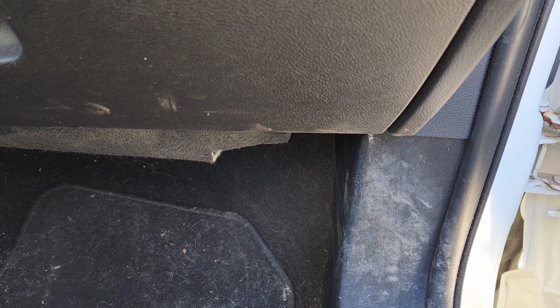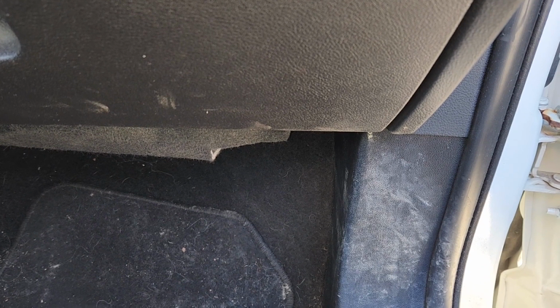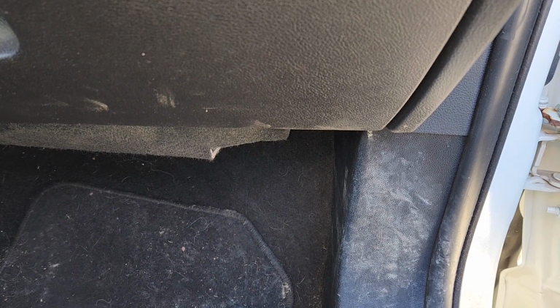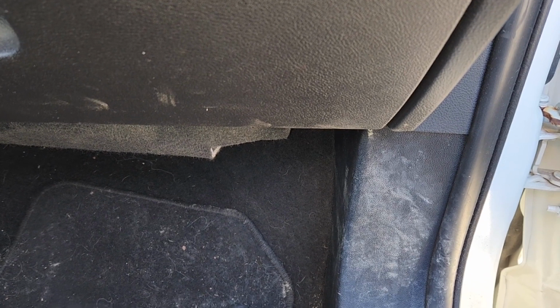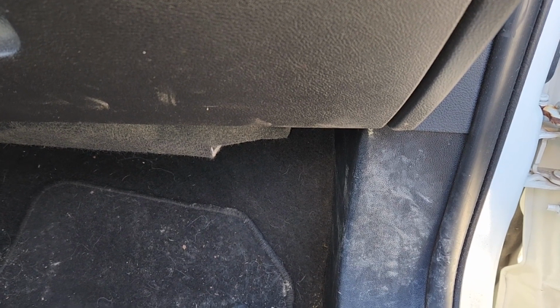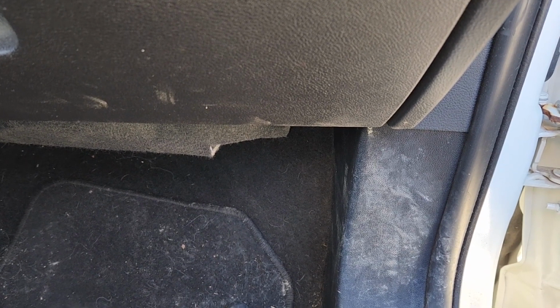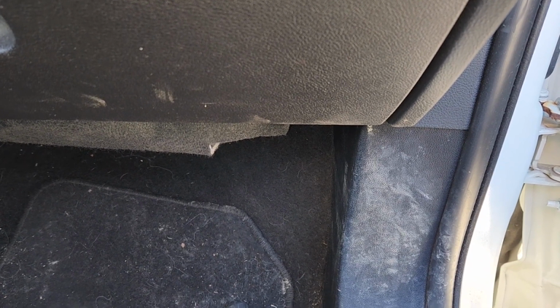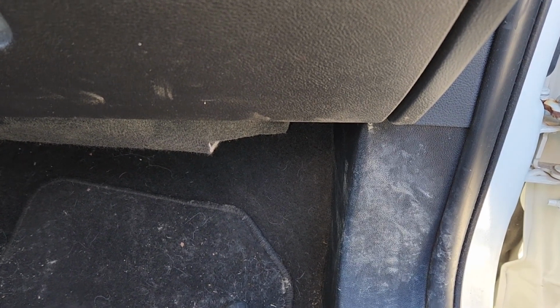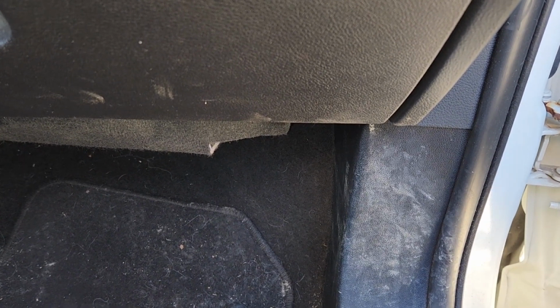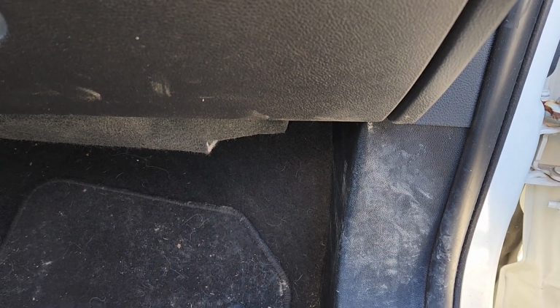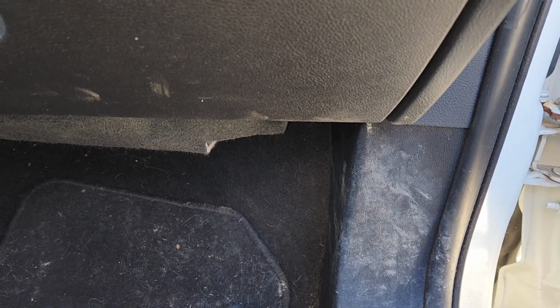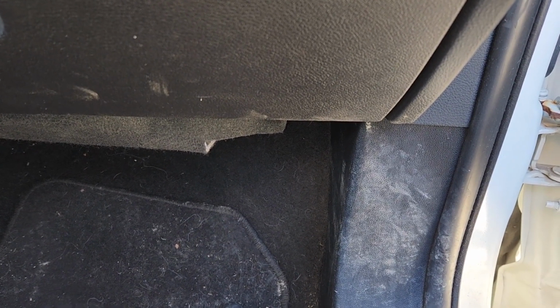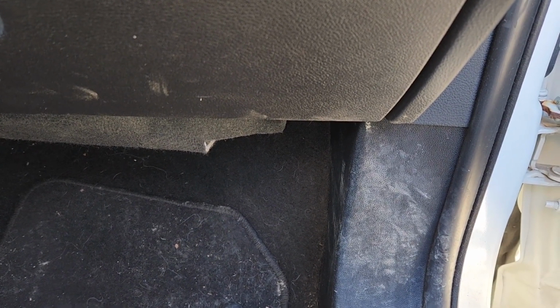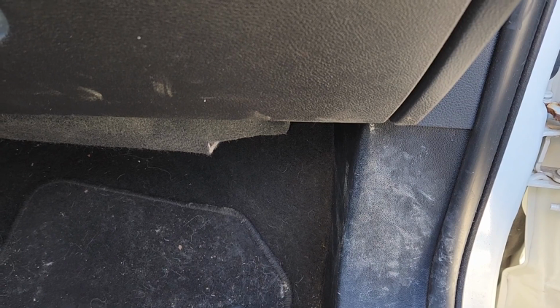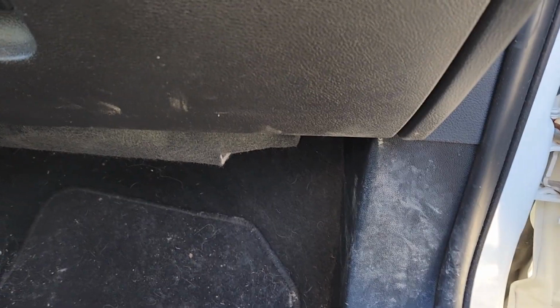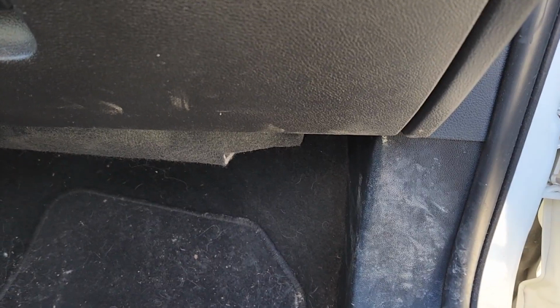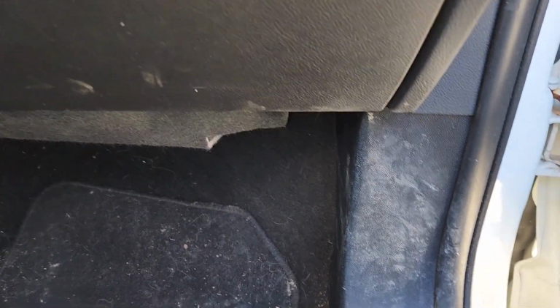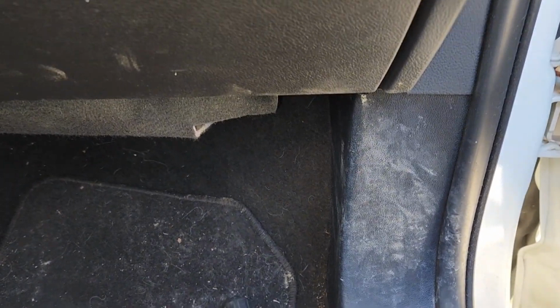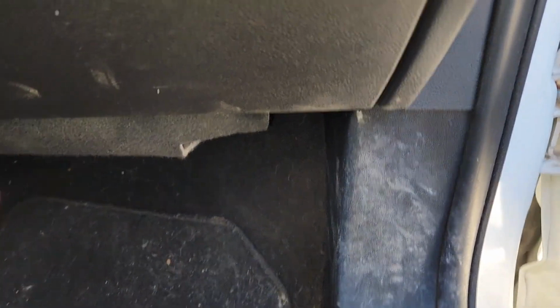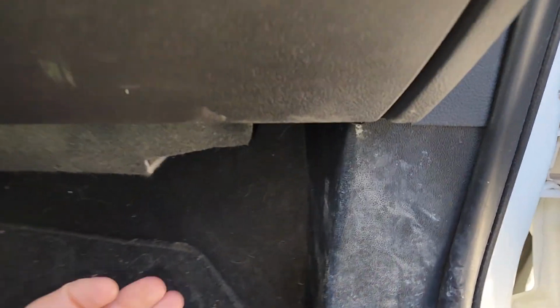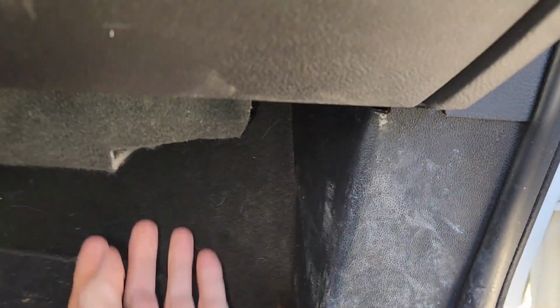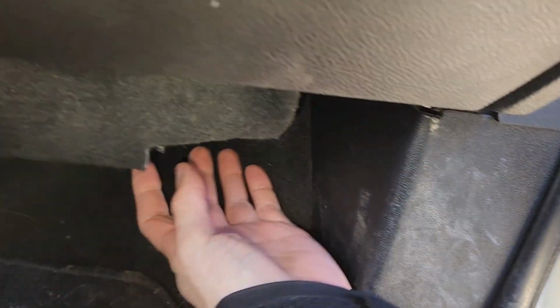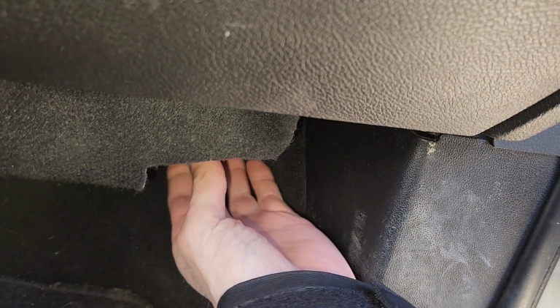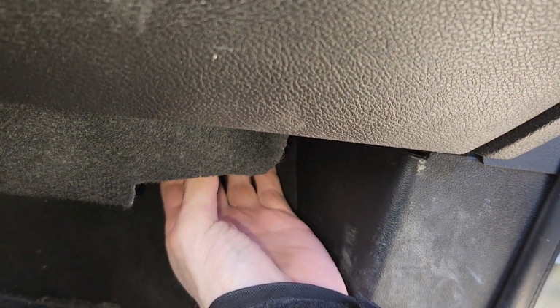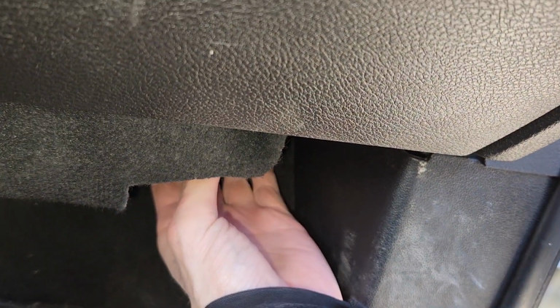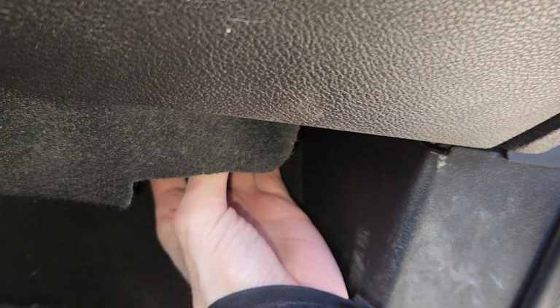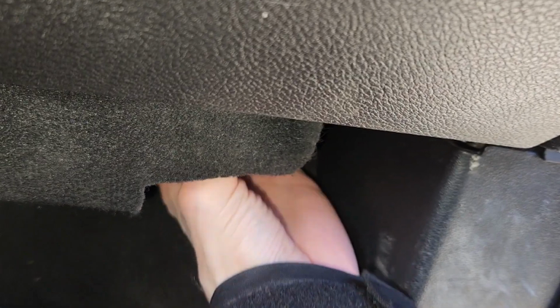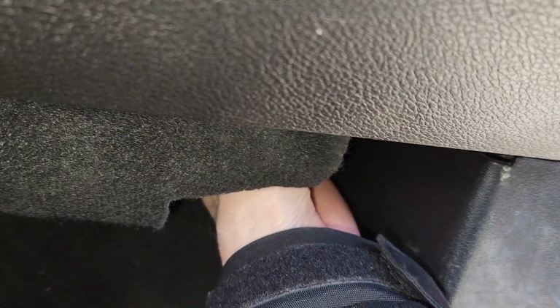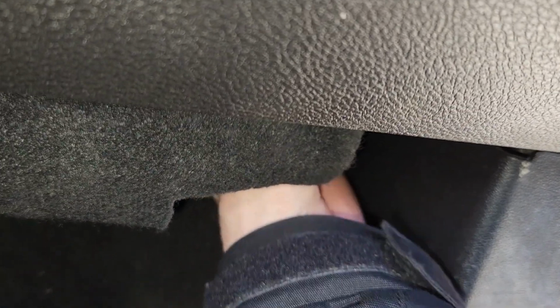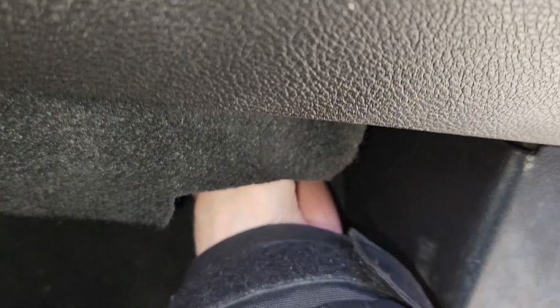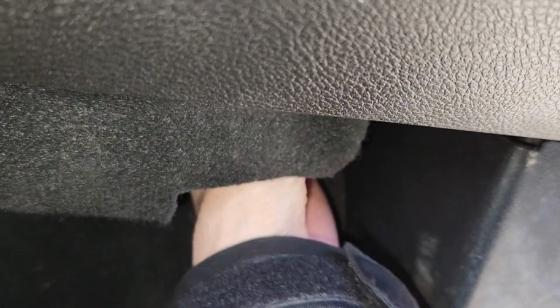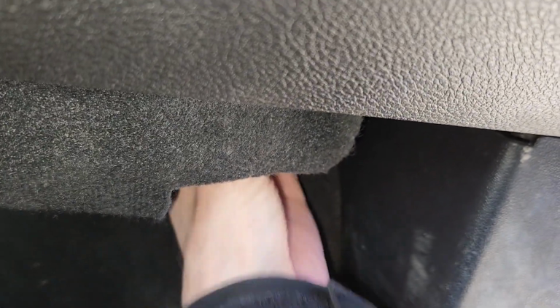The fuse you want to check will be located in a small fuse box which is in the passenger's cabin just under the glove box — so it's going to be just here.